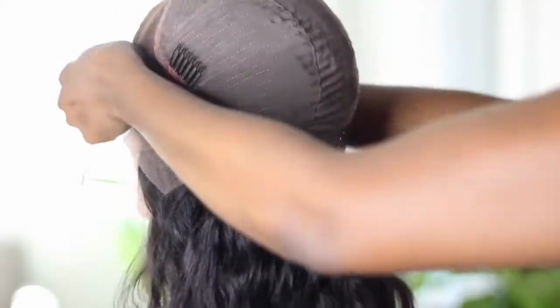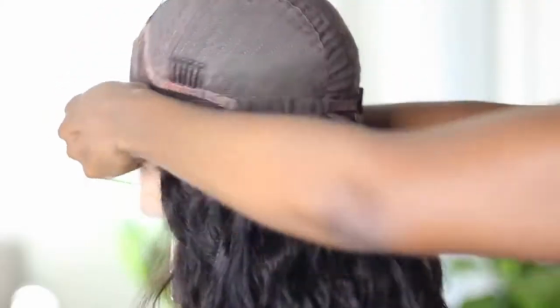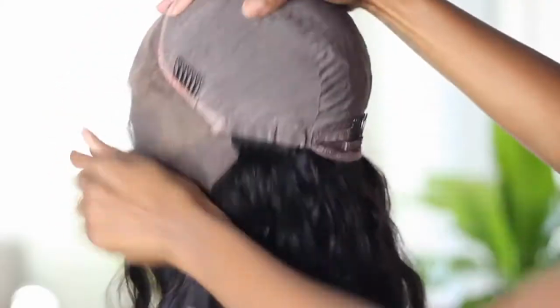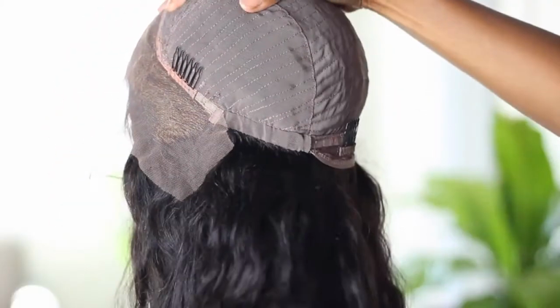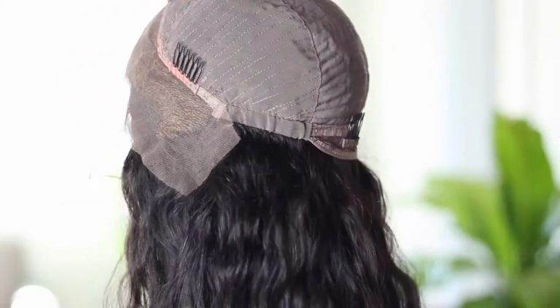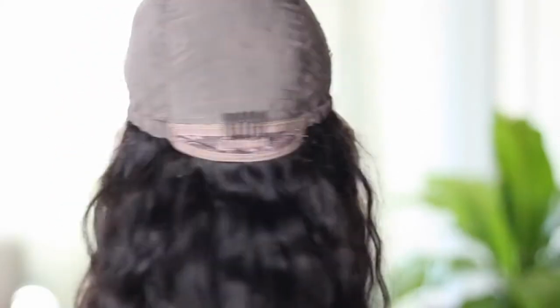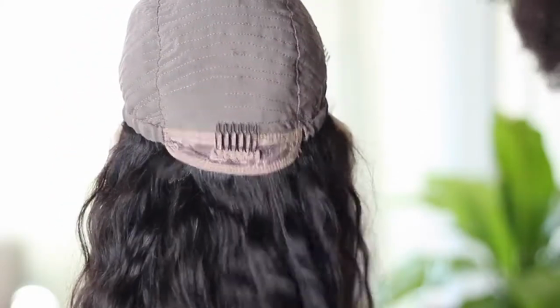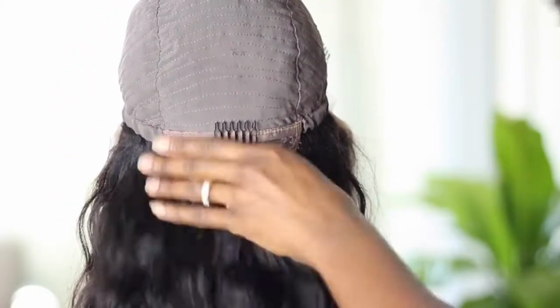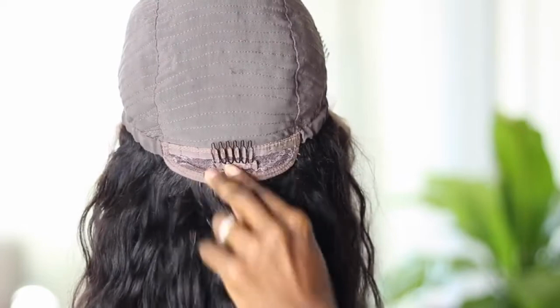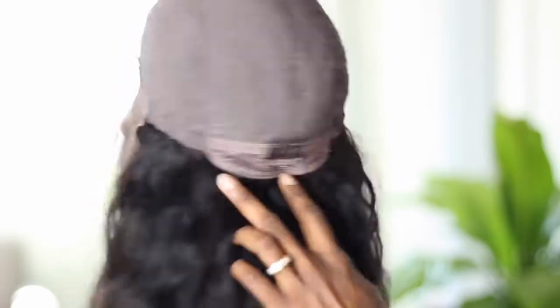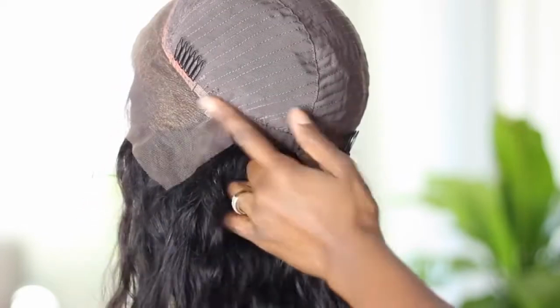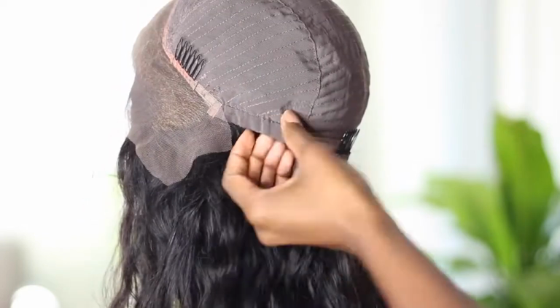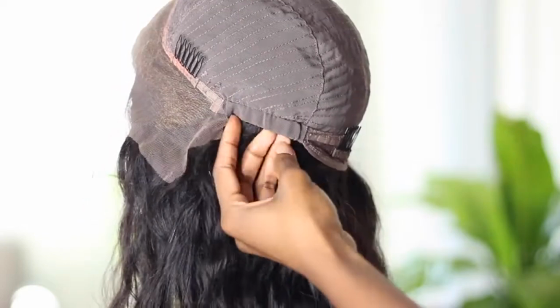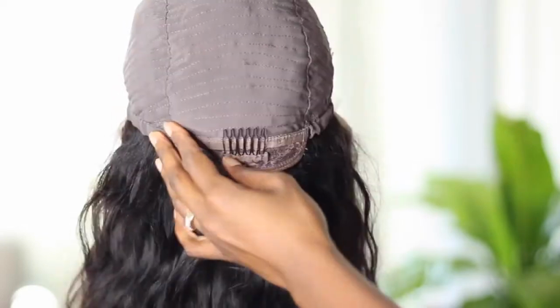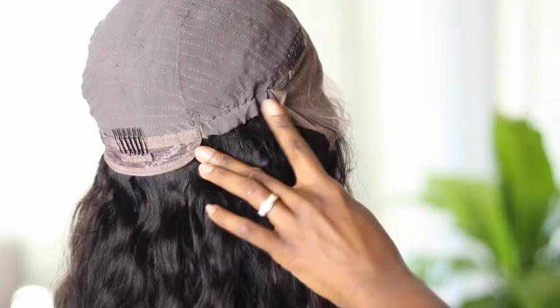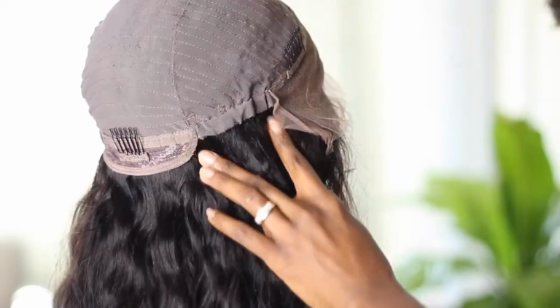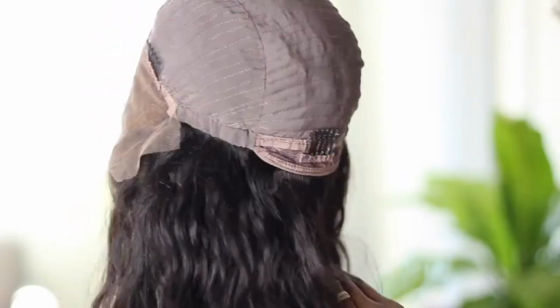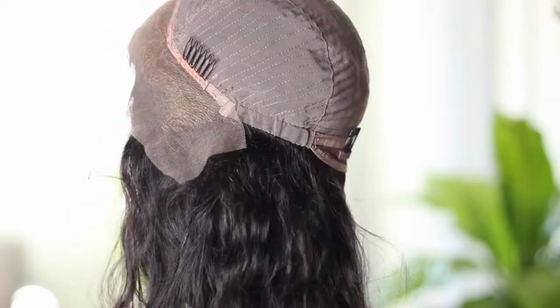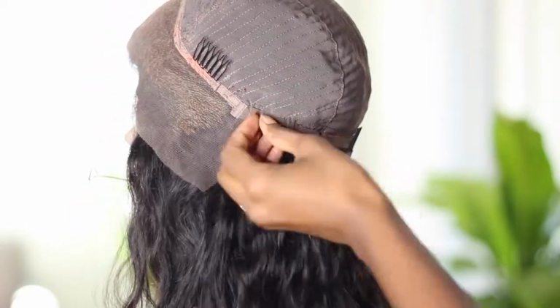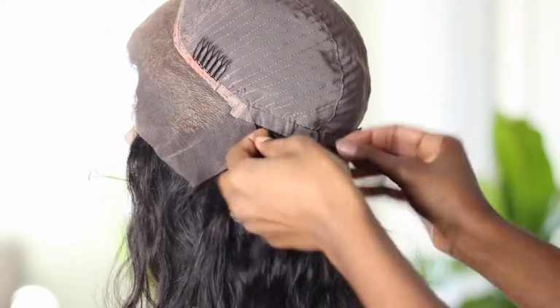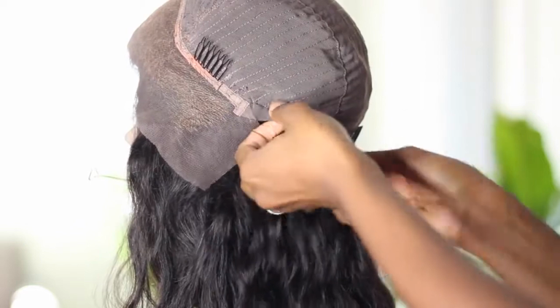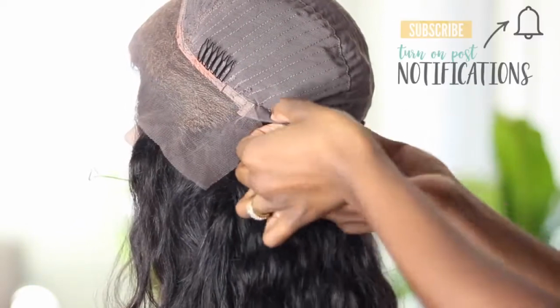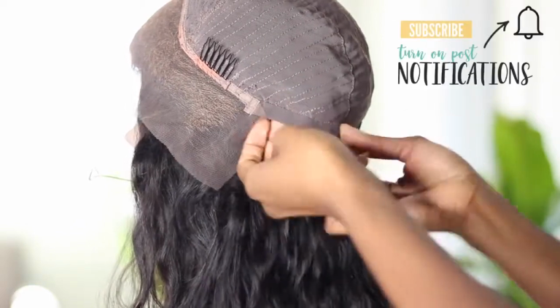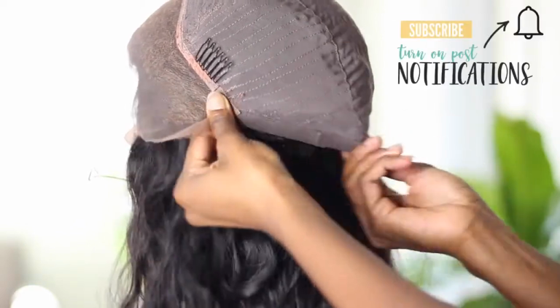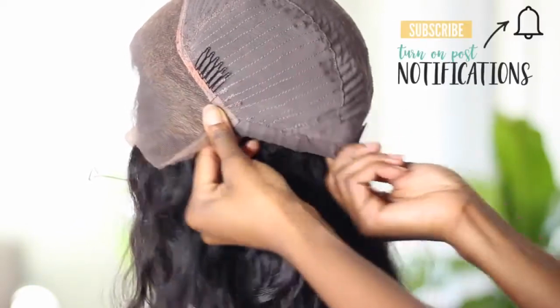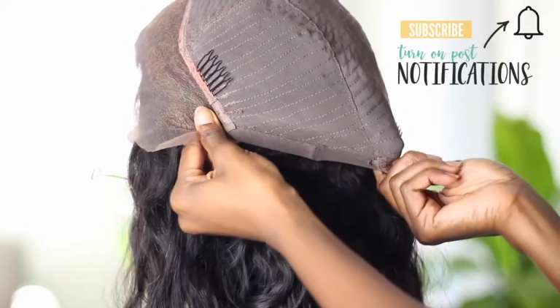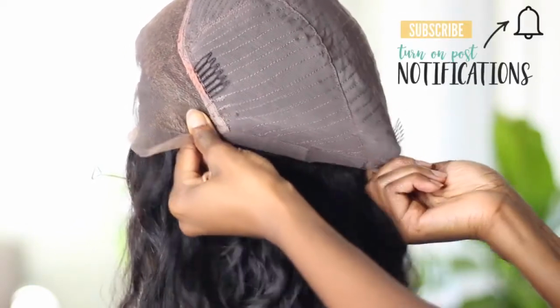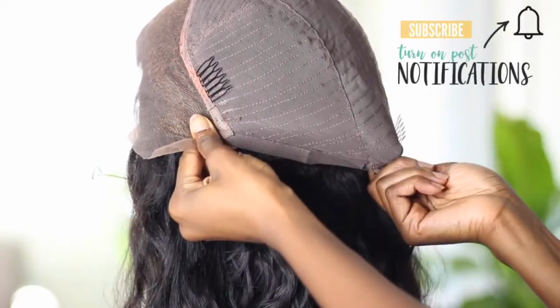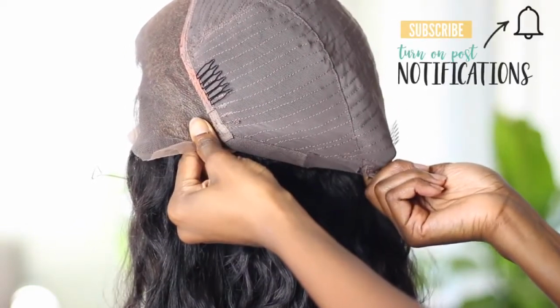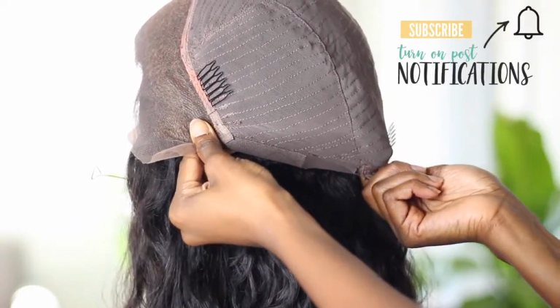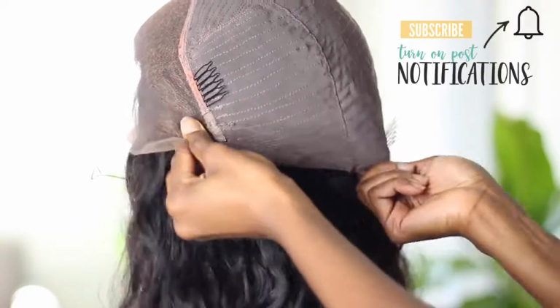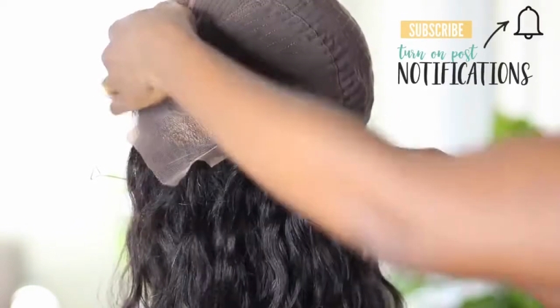So on the inside of your lace wig, you'll find two areas located to the right and the left of your nape area where you'll have a lot of stretch. Now sometimes that stretch though is not enough, so I'm going to show you how you can go inside and extend that stretch.